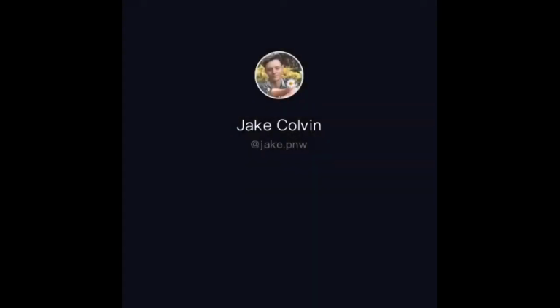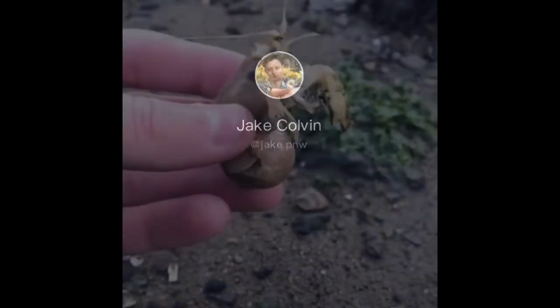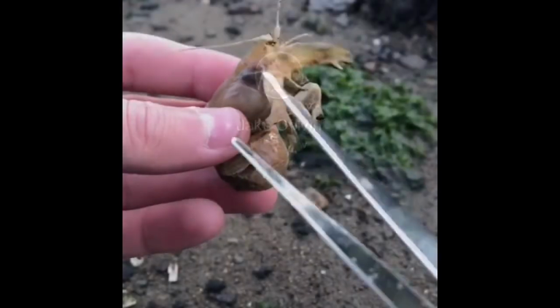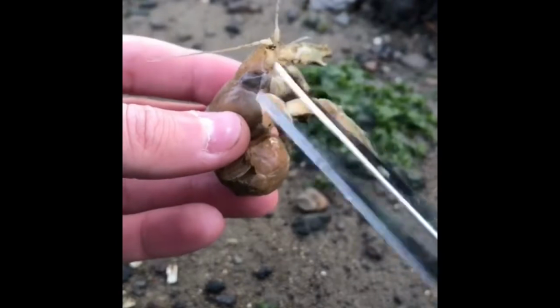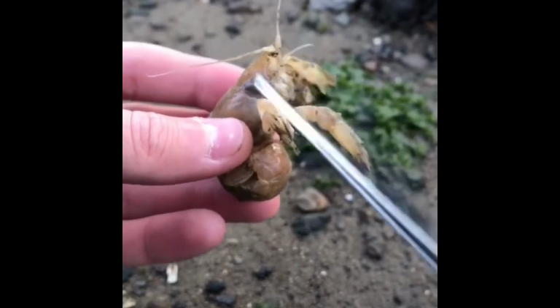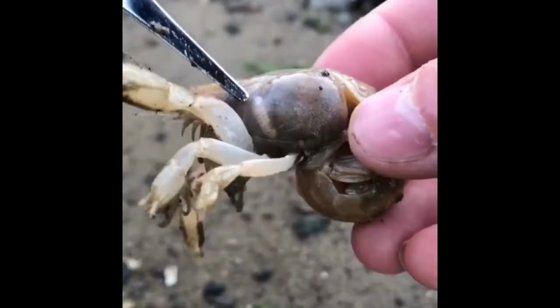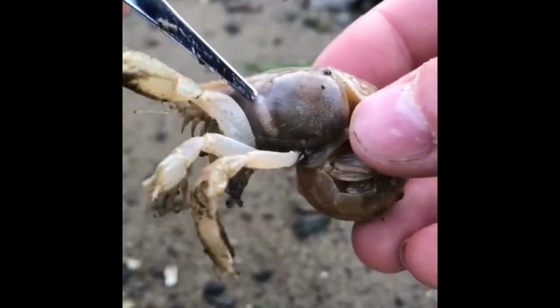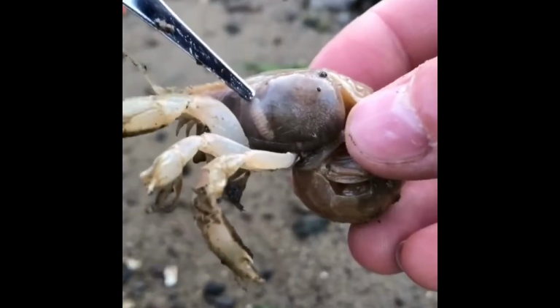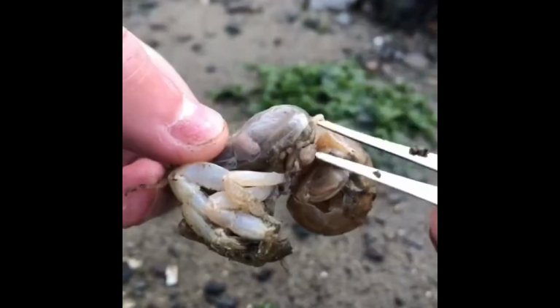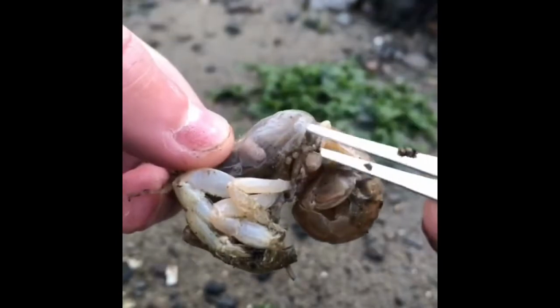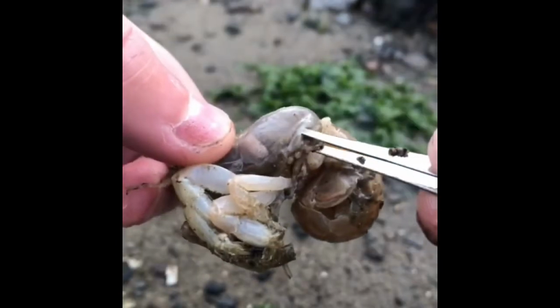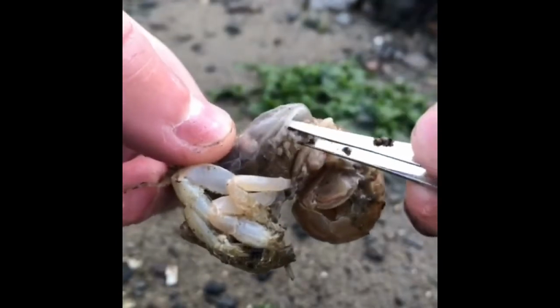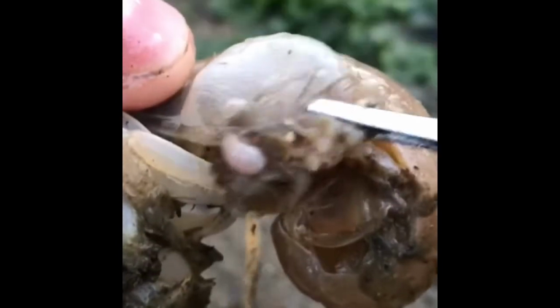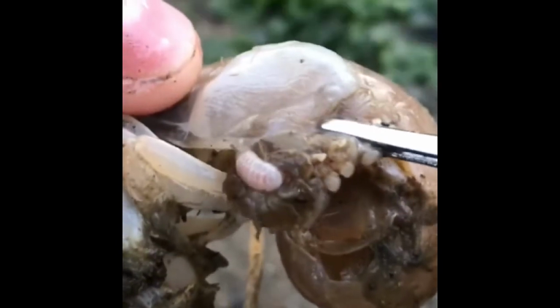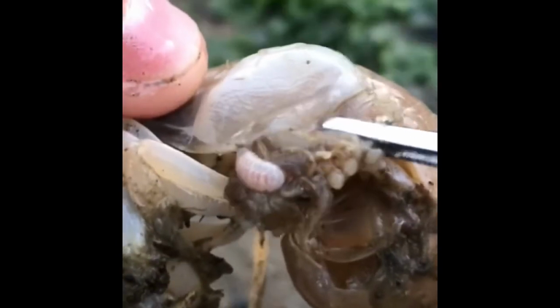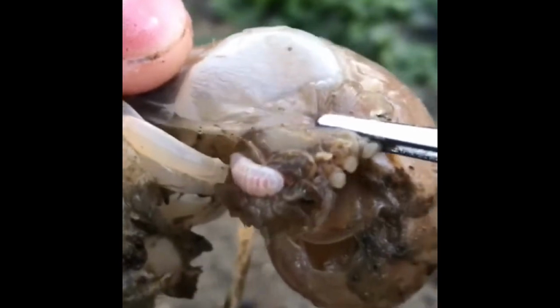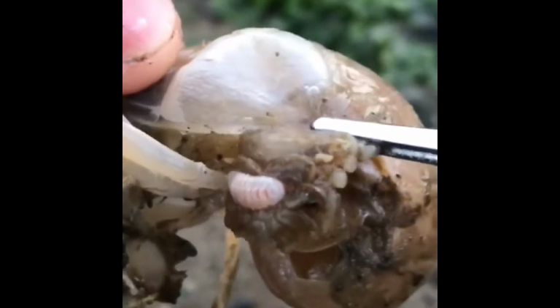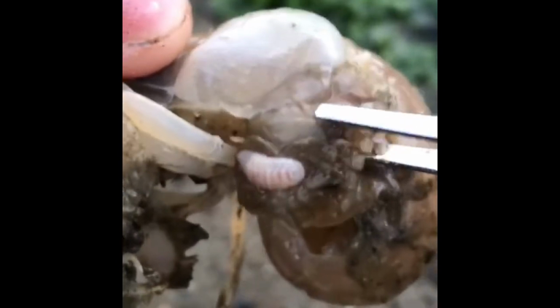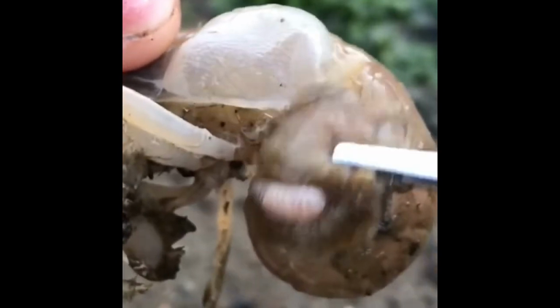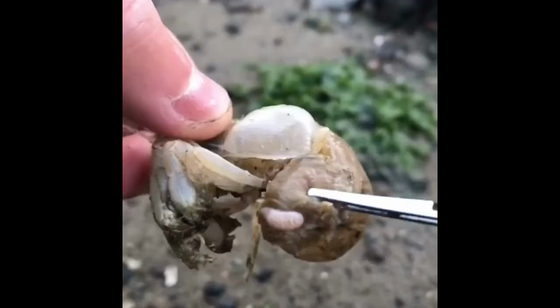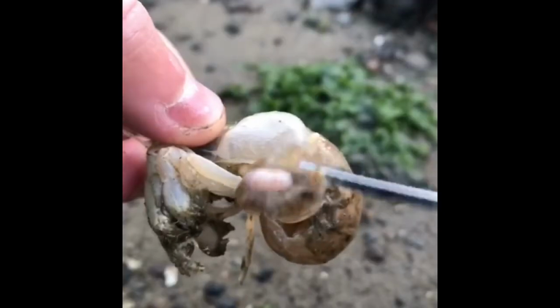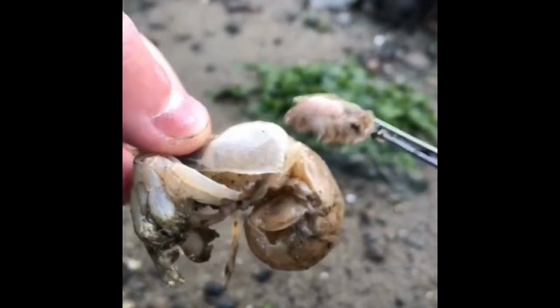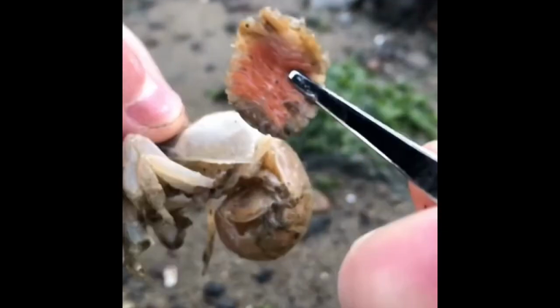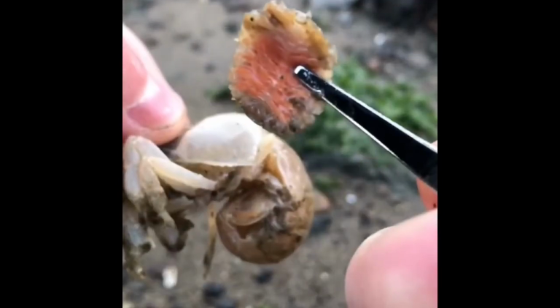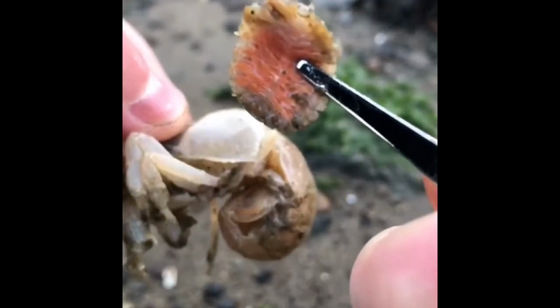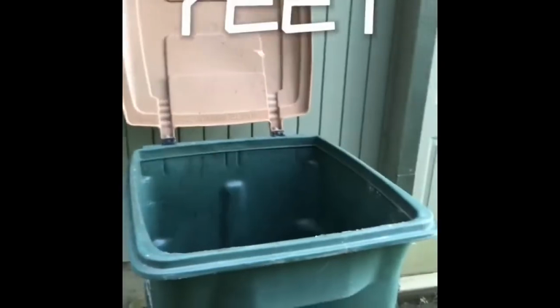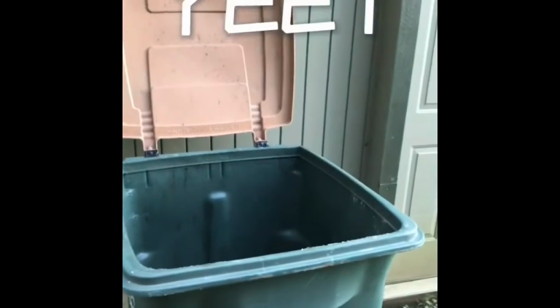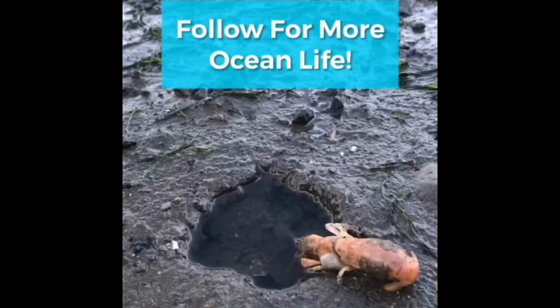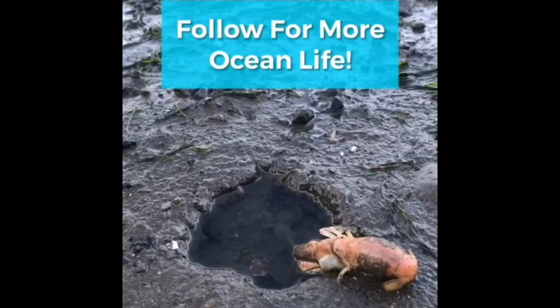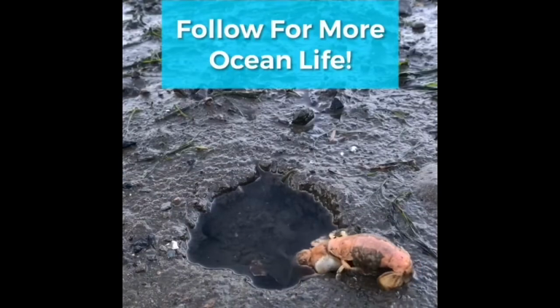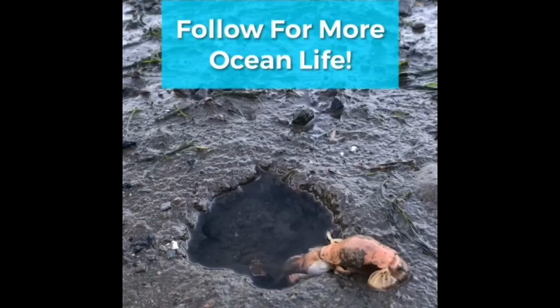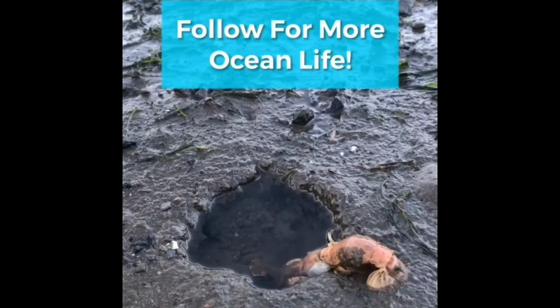This is Heather, an estuary shrimp known as Eupogebia pugetensis. Today we're removing a blood sucking parasite from Heather's gills. This will give Heather the ability to reproduce and live a happy life. We'll turn the parasite into plant compost.